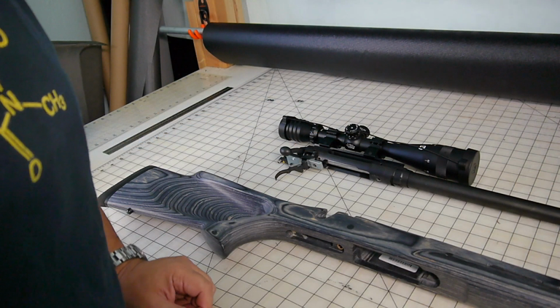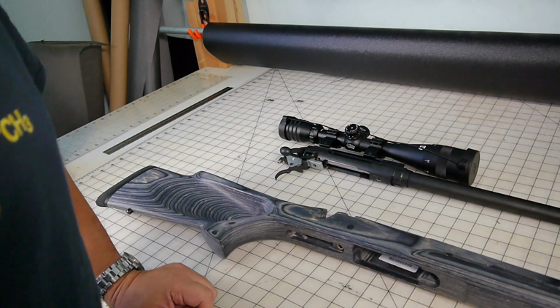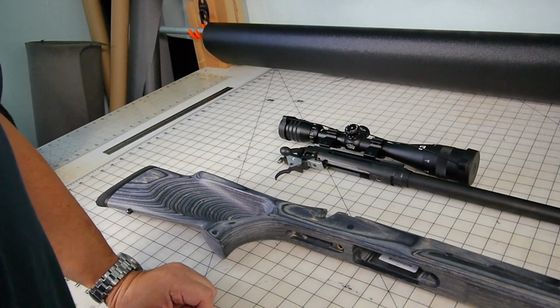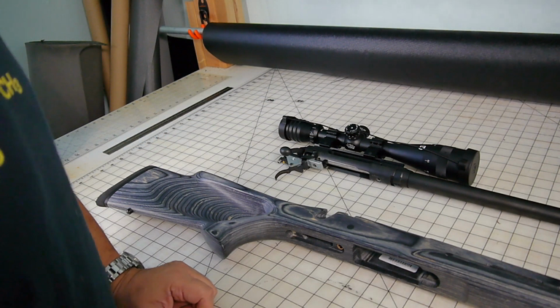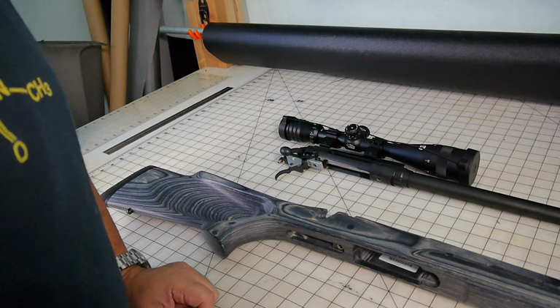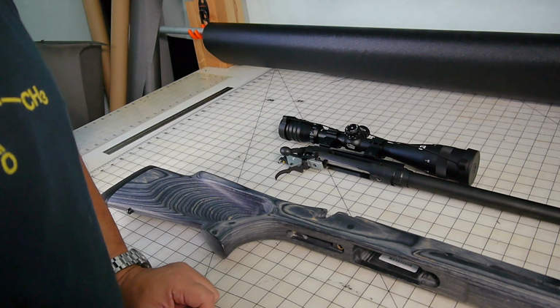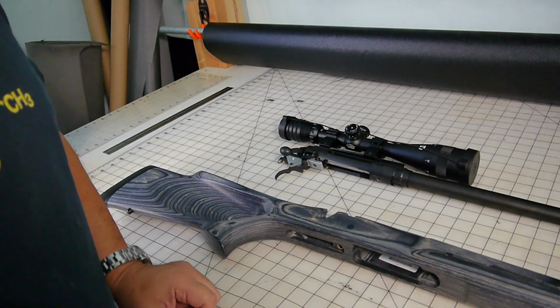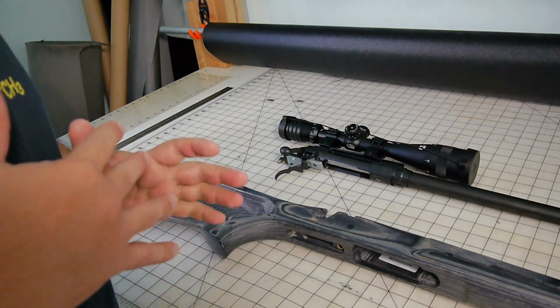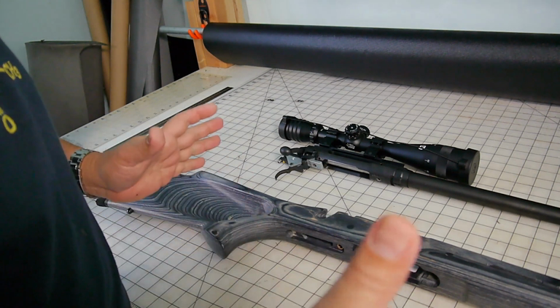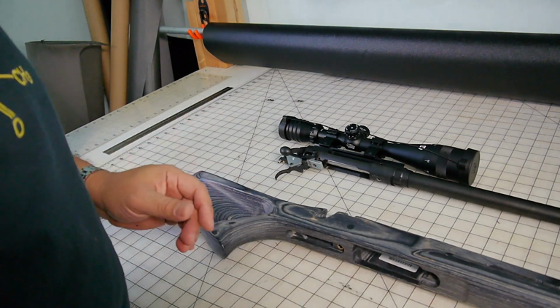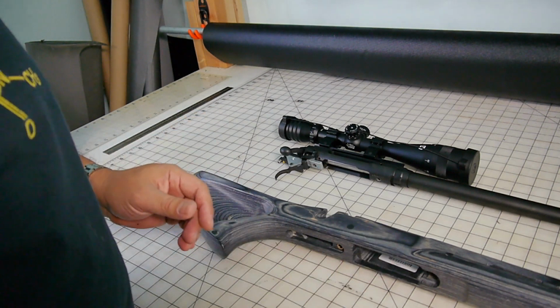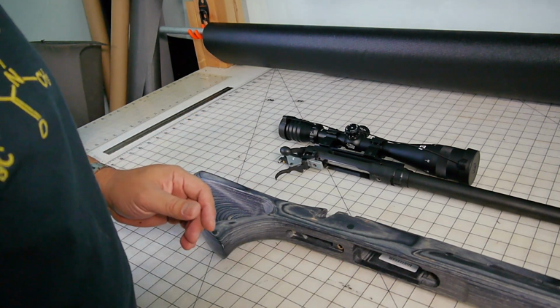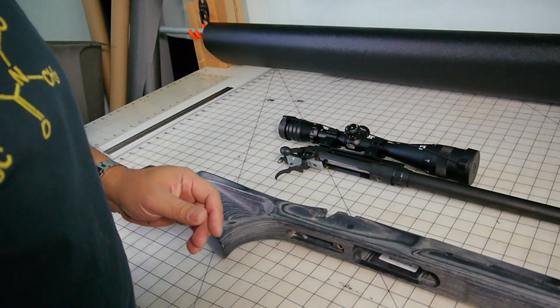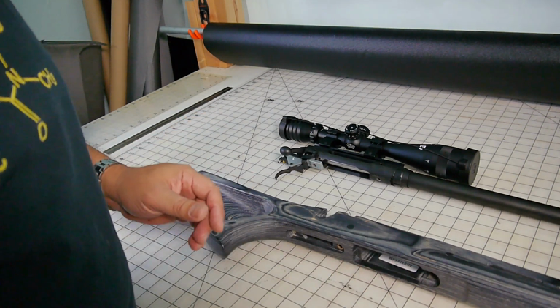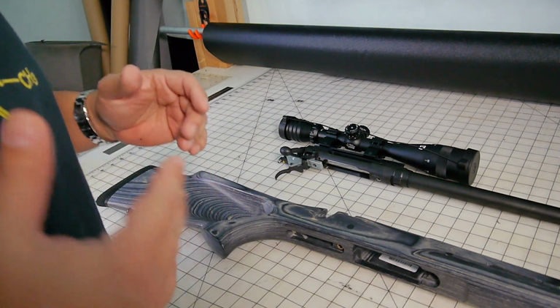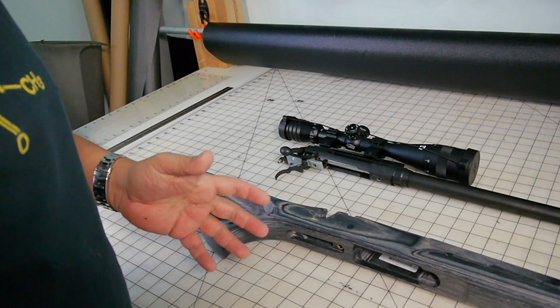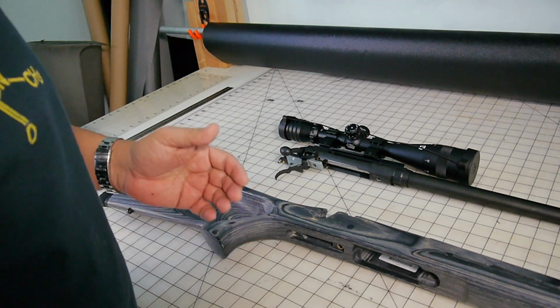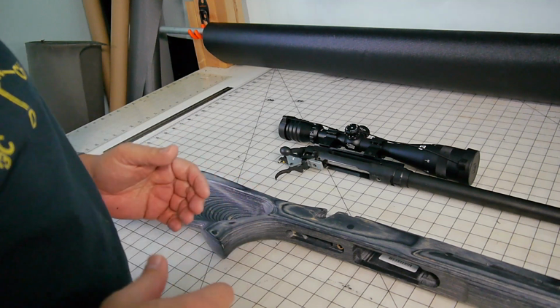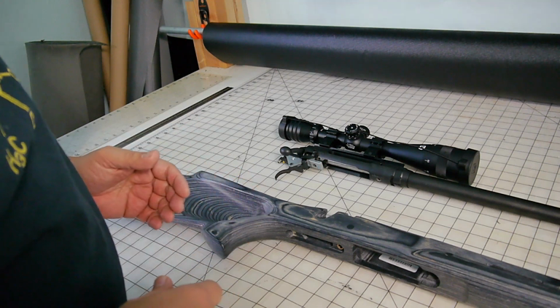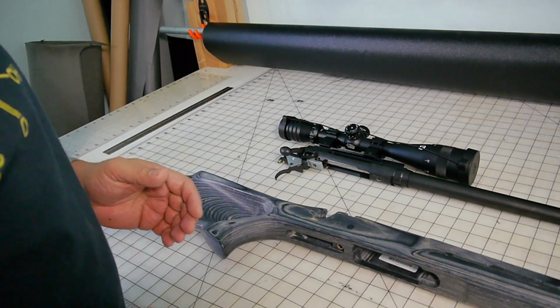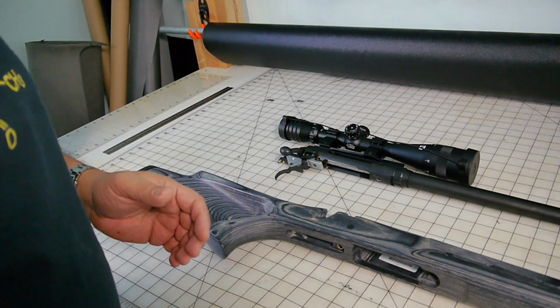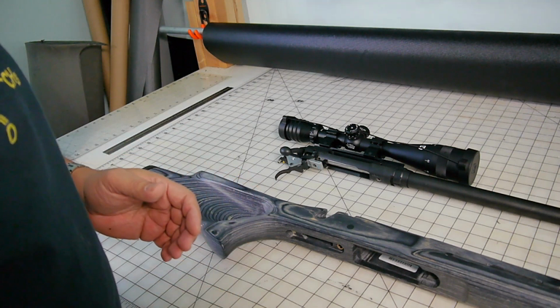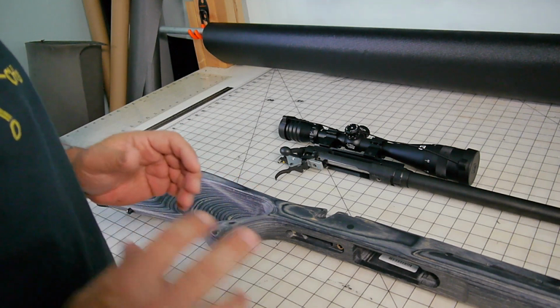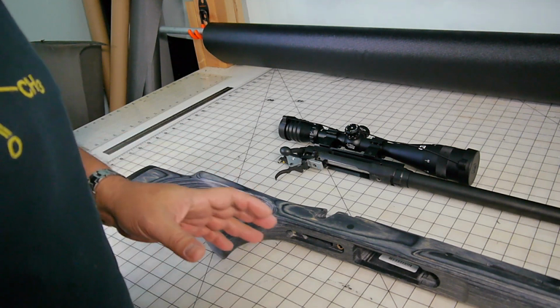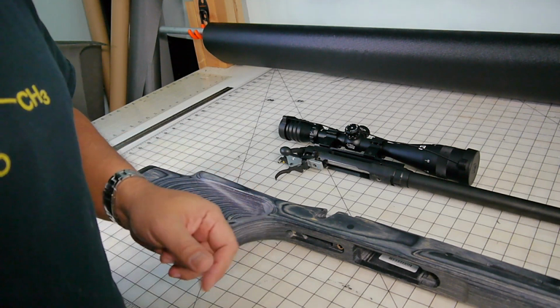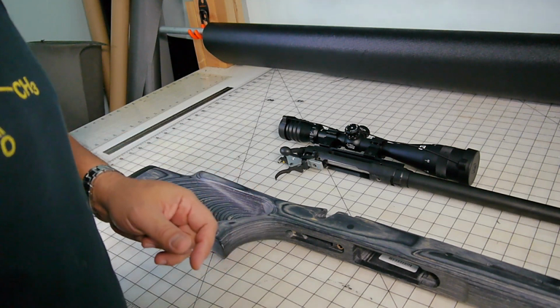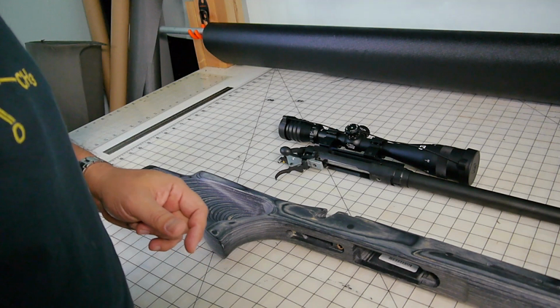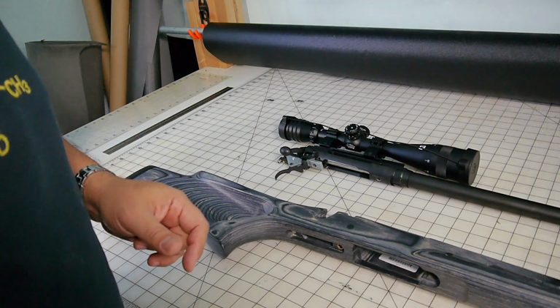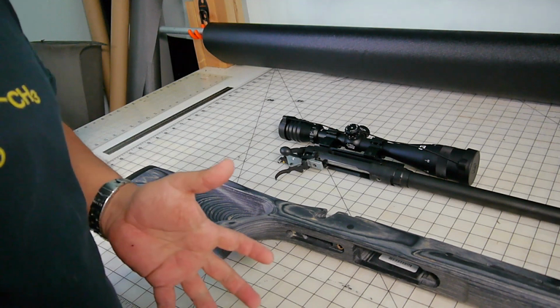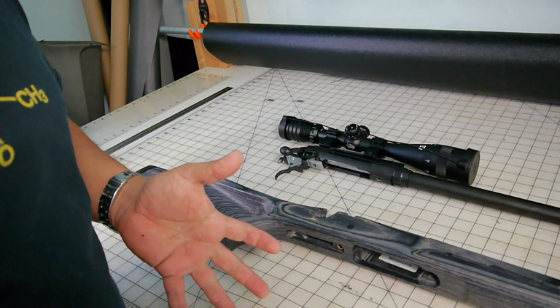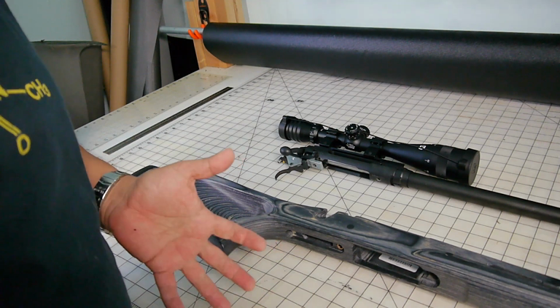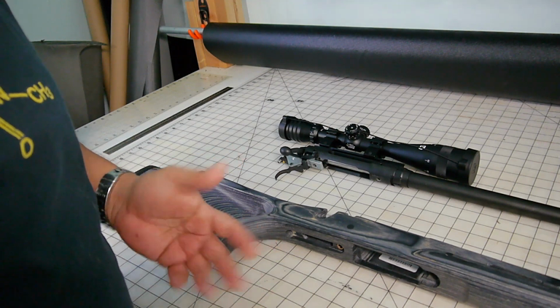I put the Savage Axis Heavy Barrel through a string of modifications. Of course, when I first went out to the range, it was just purely stock. All I did was mount a scope and put a bipod on it.